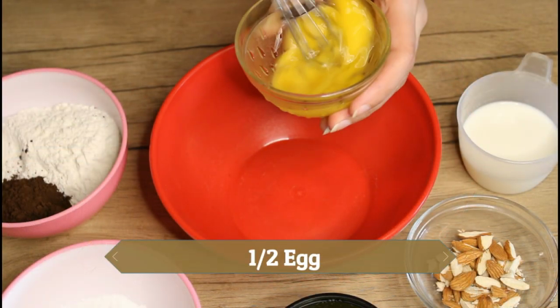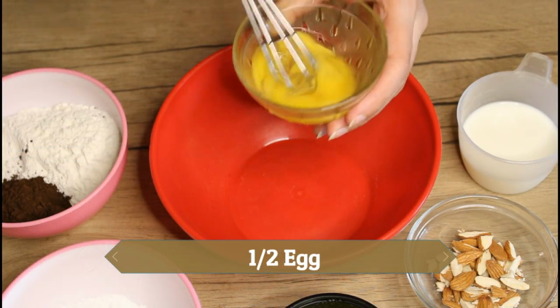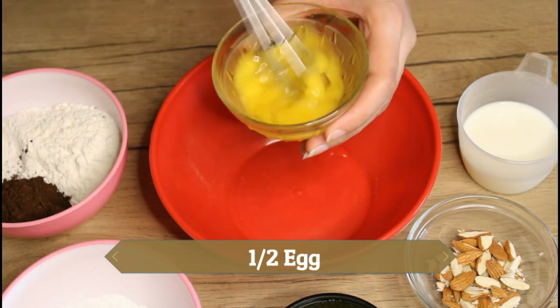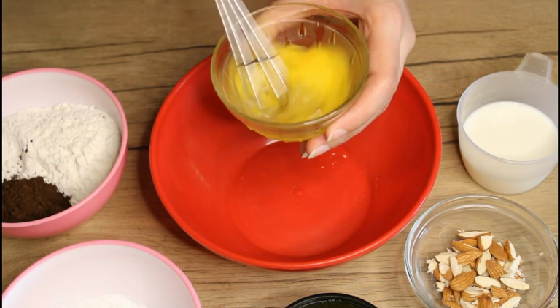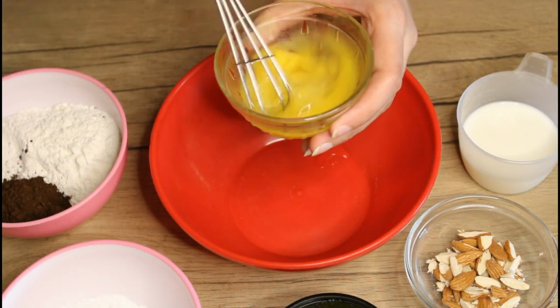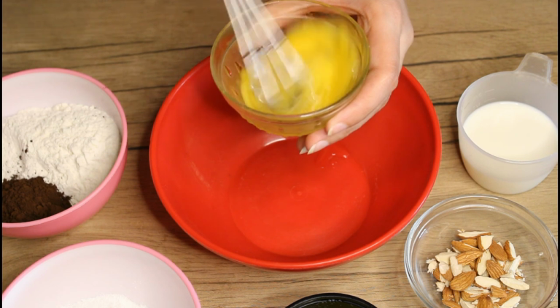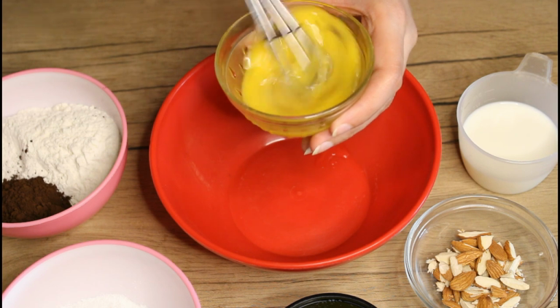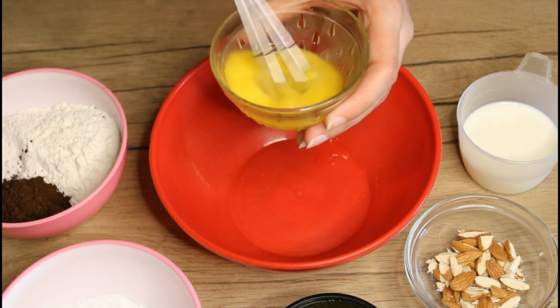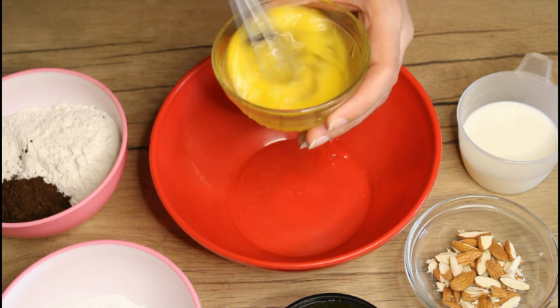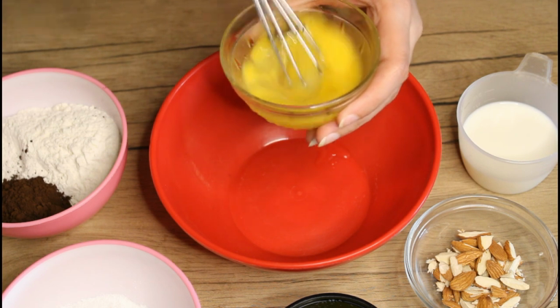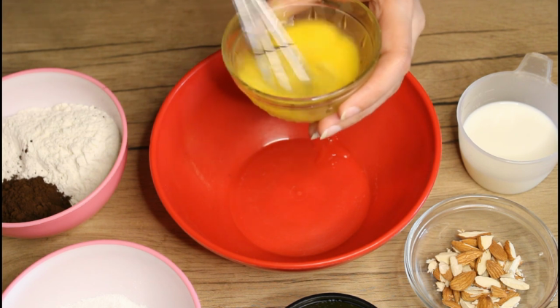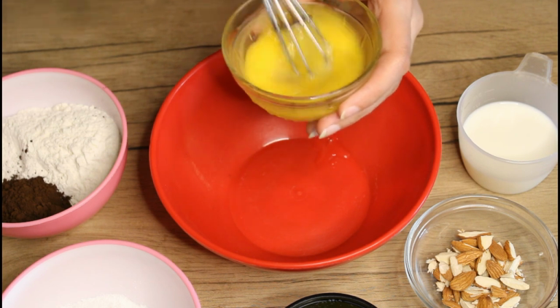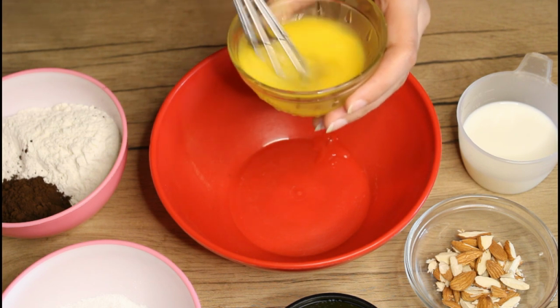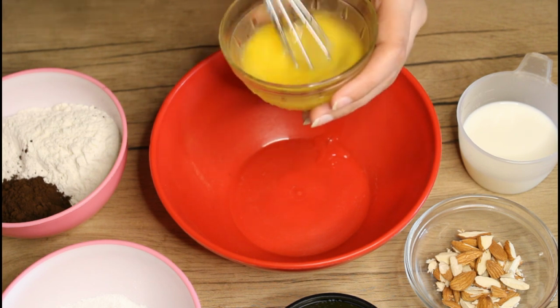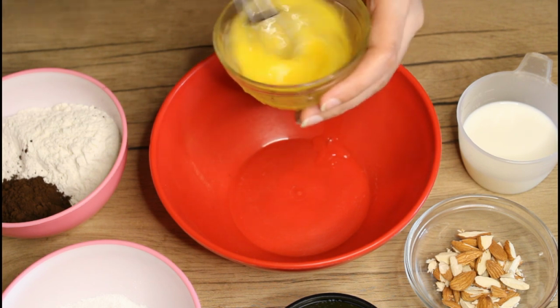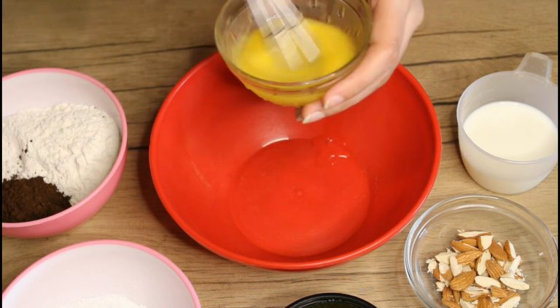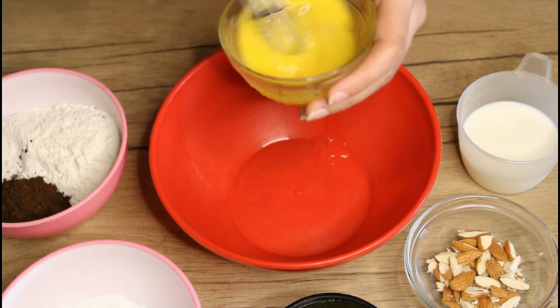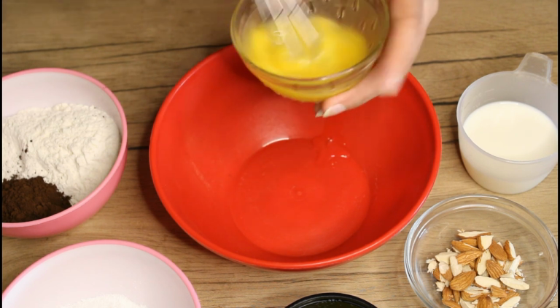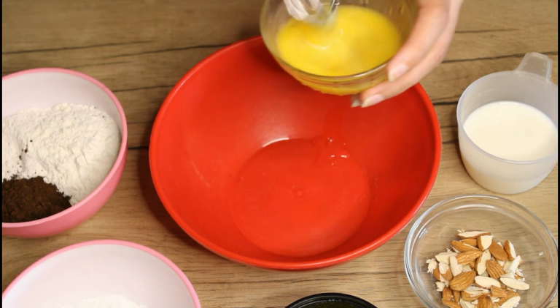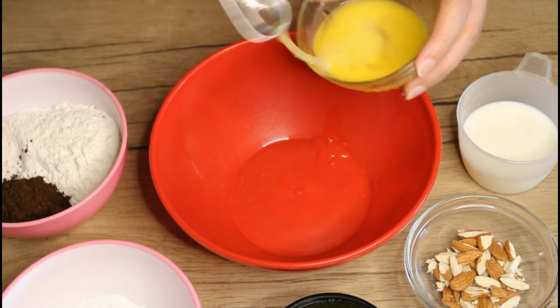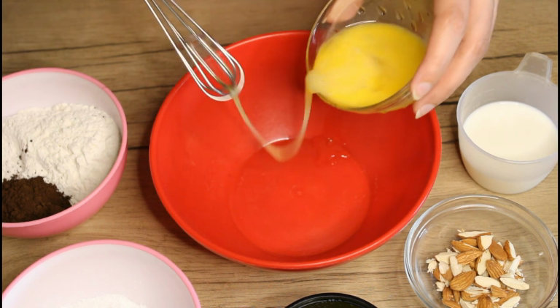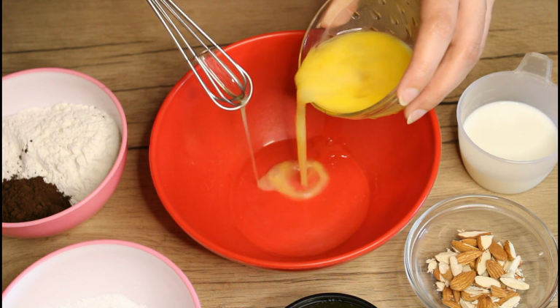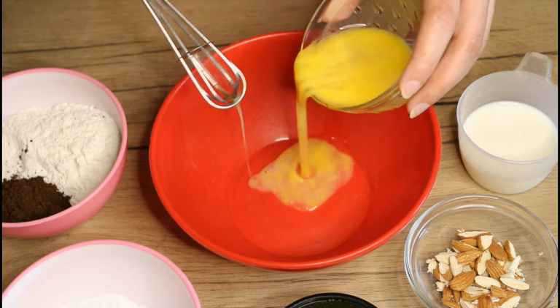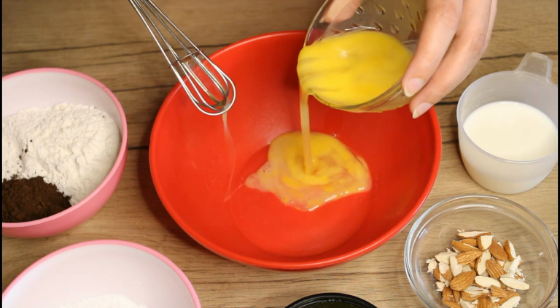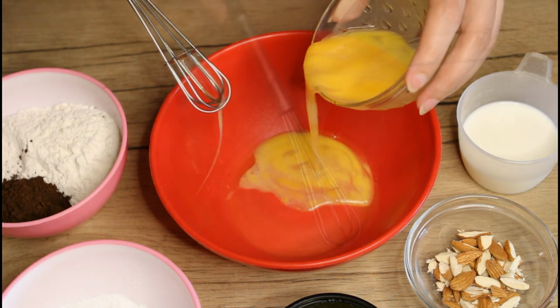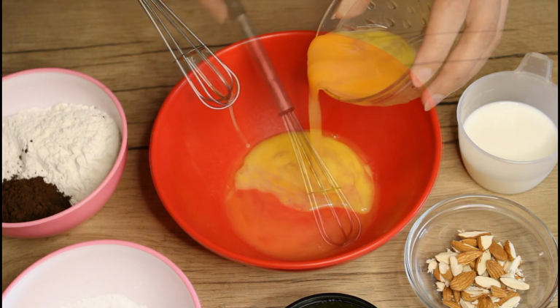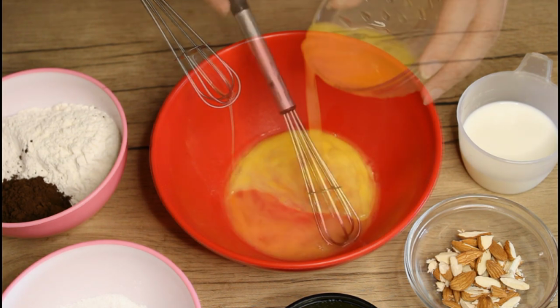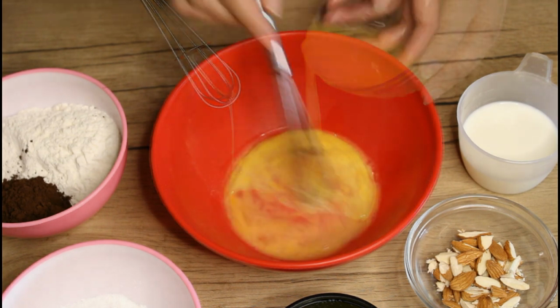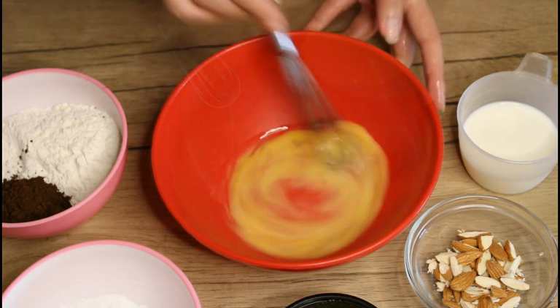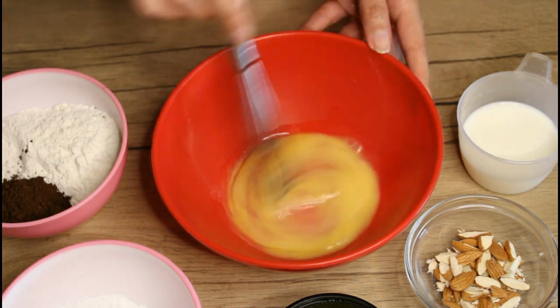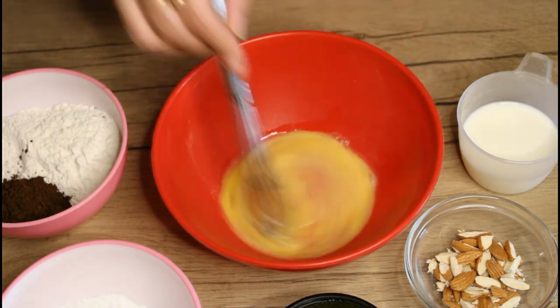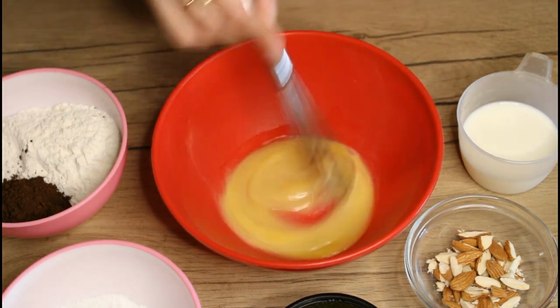Now we are making the cake base, which is the second part. This is very easy because we are mixing all the ingredients in a bowl and mixing it well.